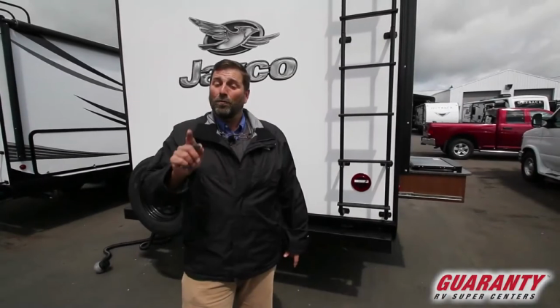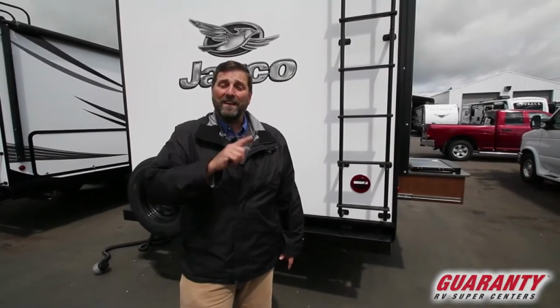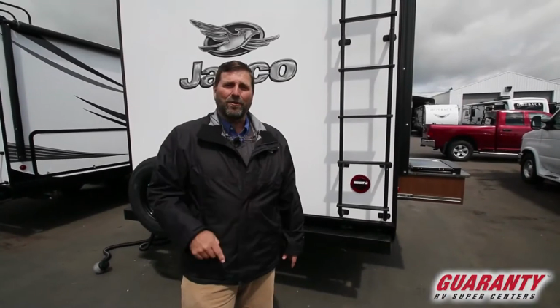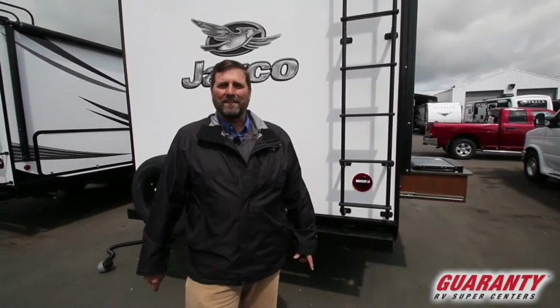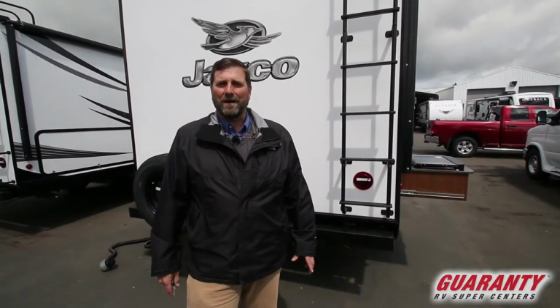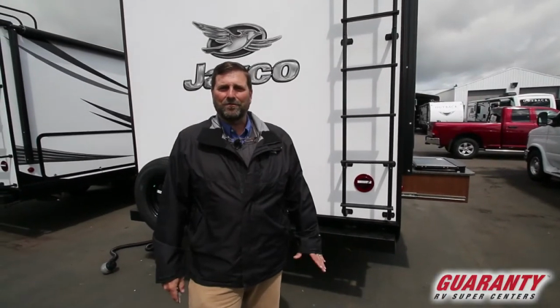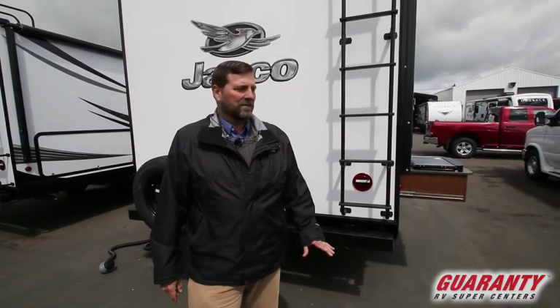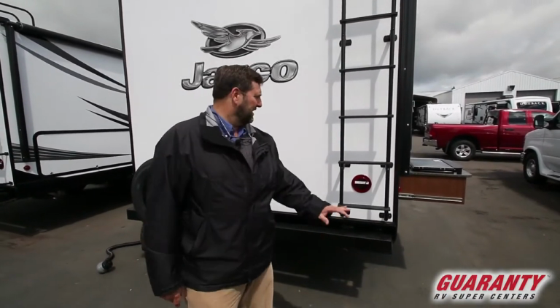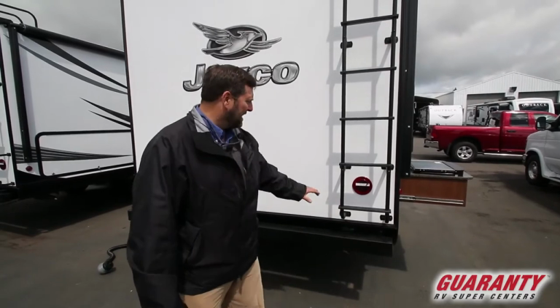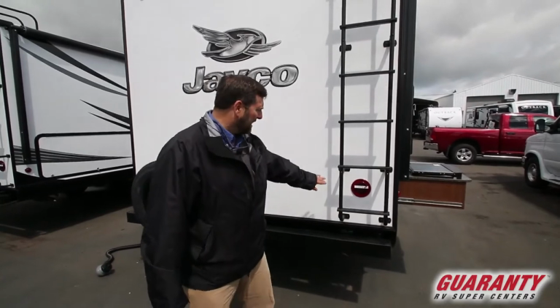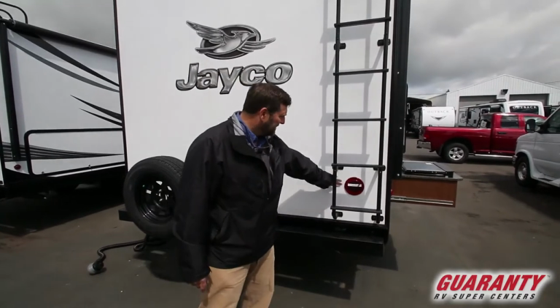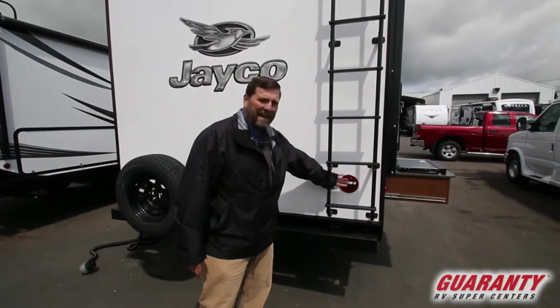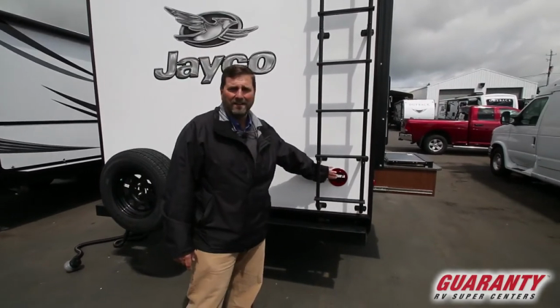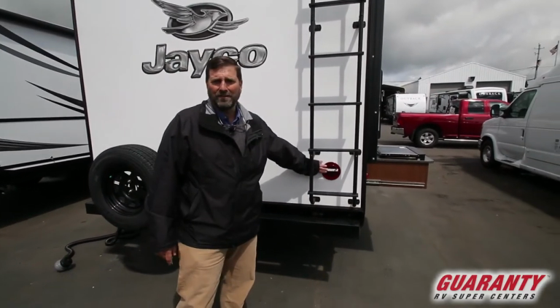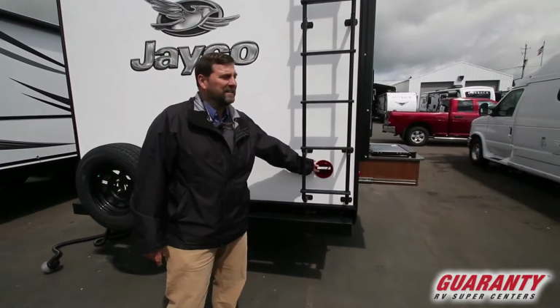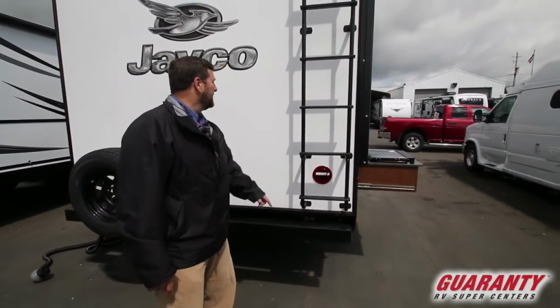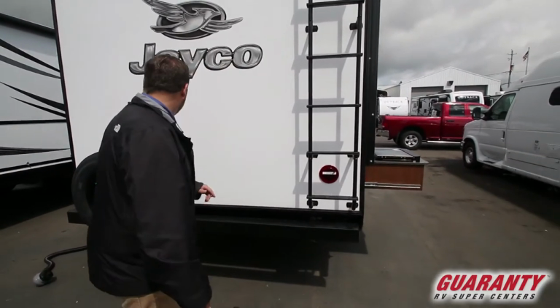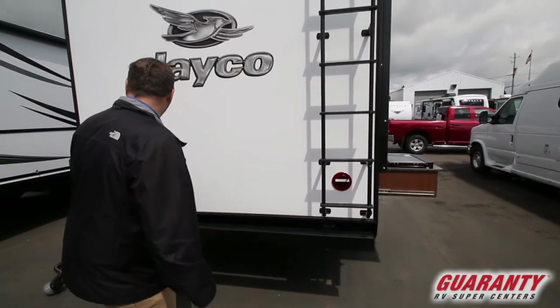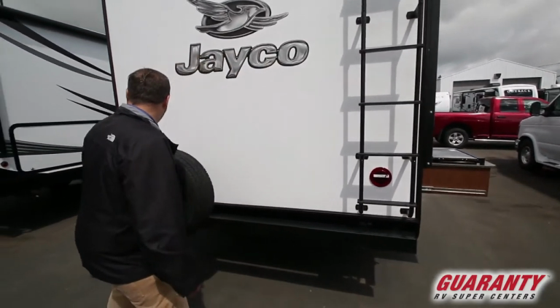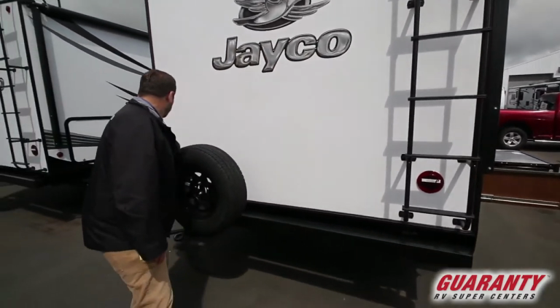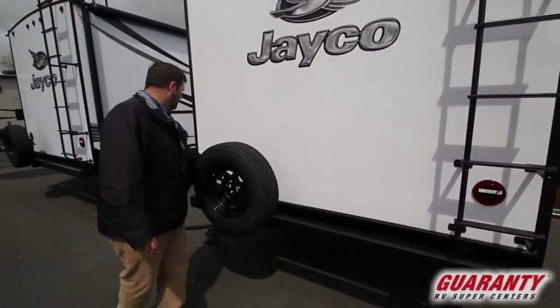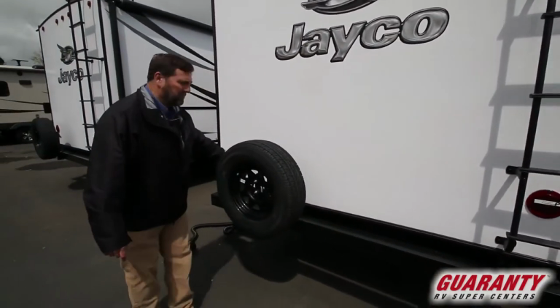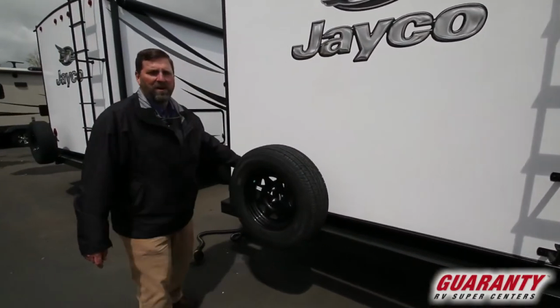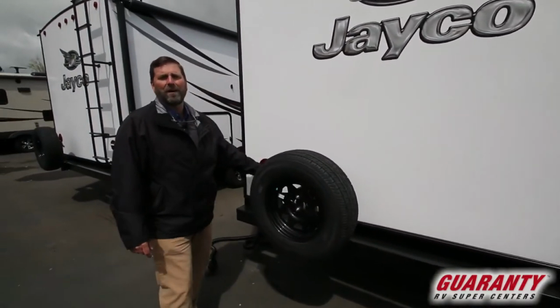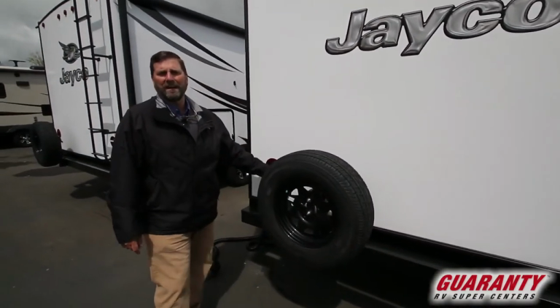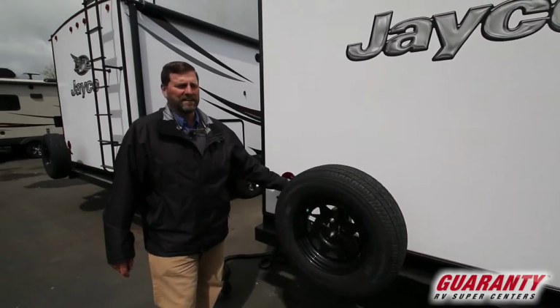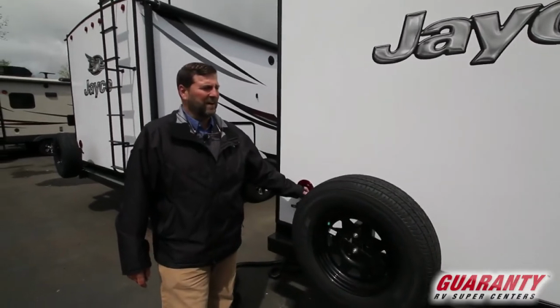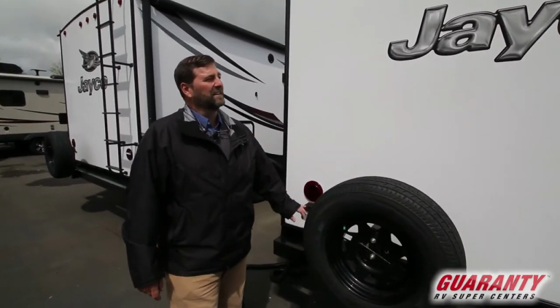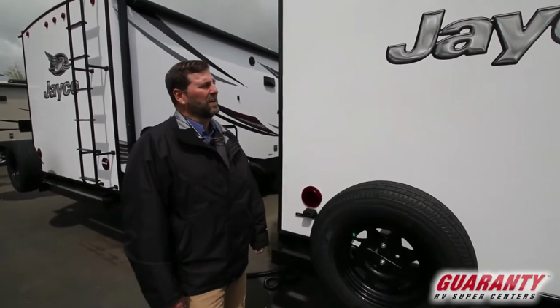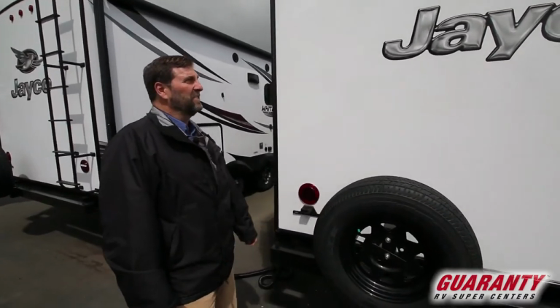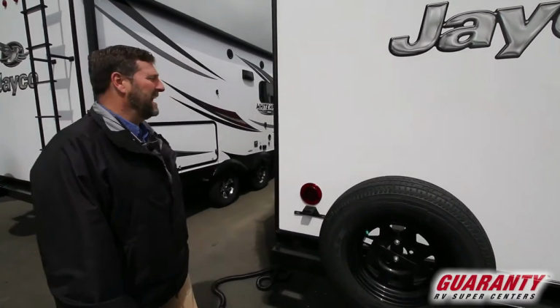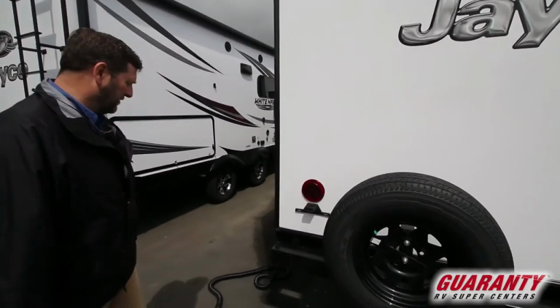This trailer has all LED lighting, and you can see these LED lights from far, far away — even in fog. It's very good to have those.